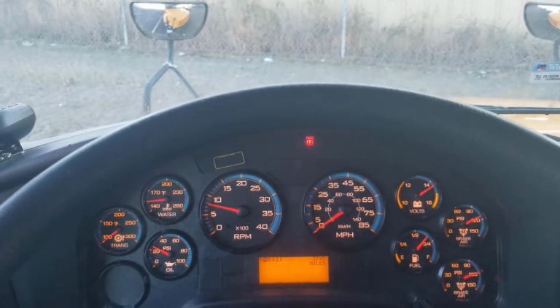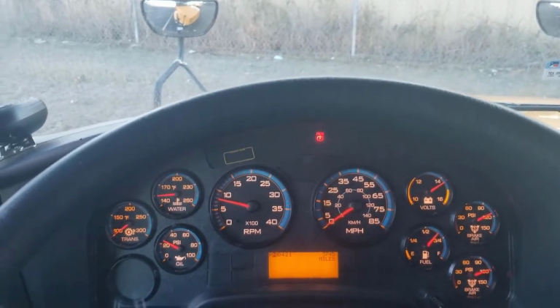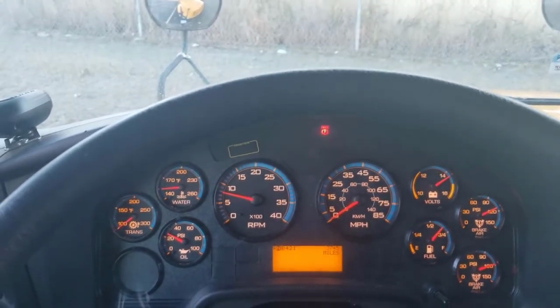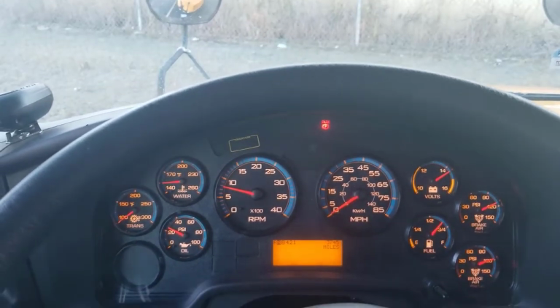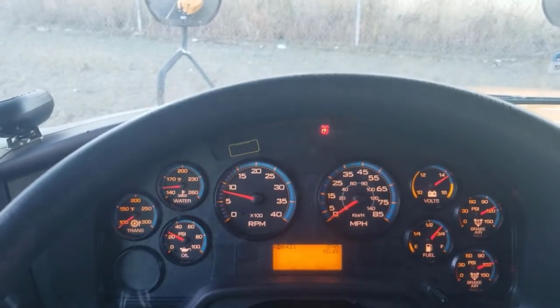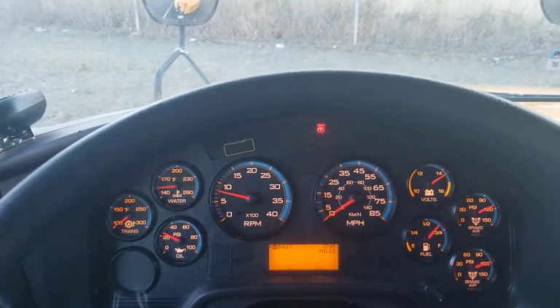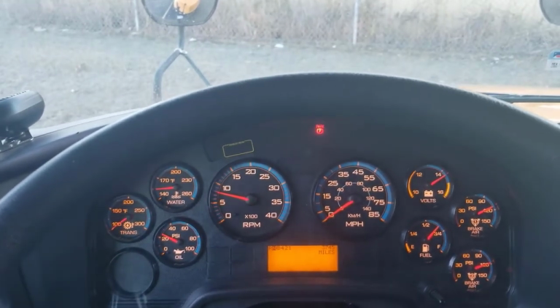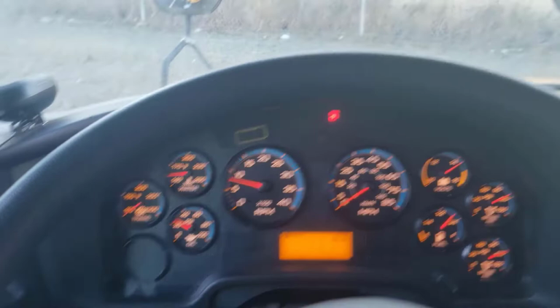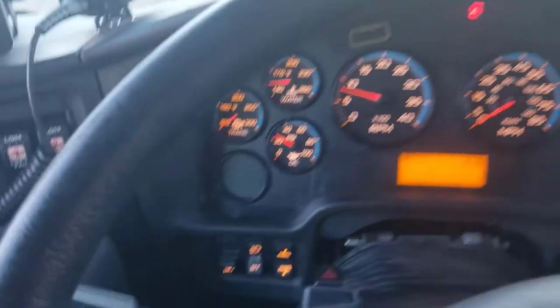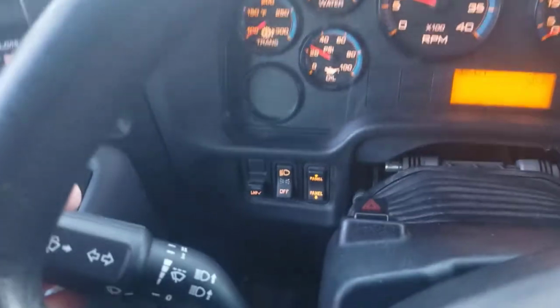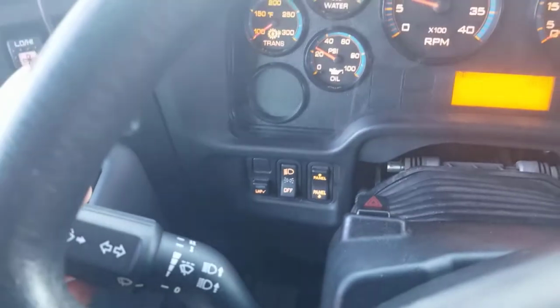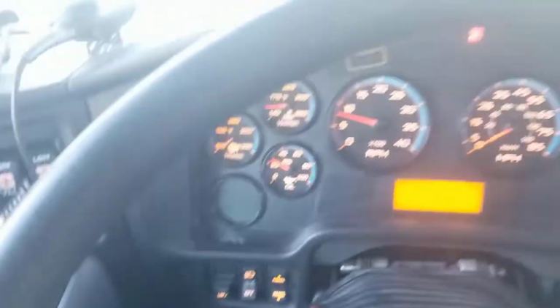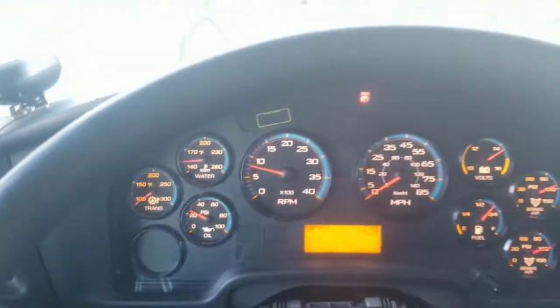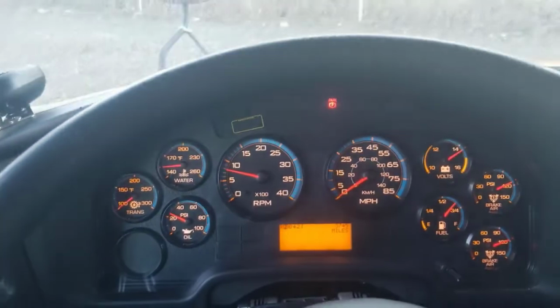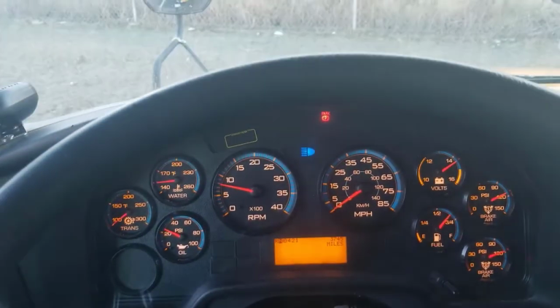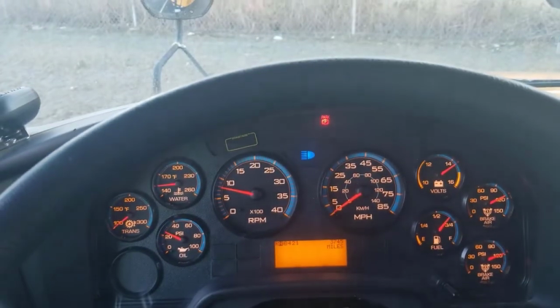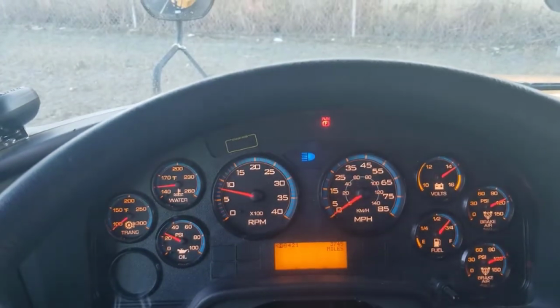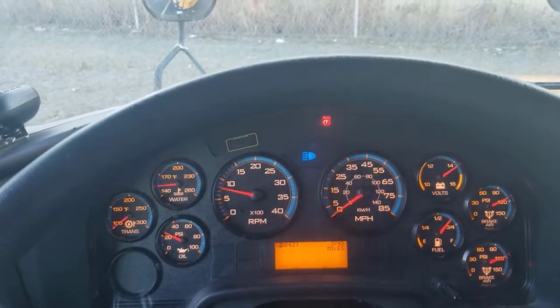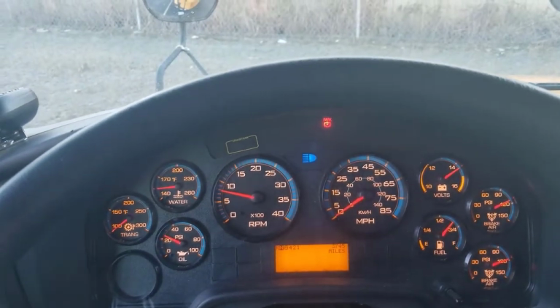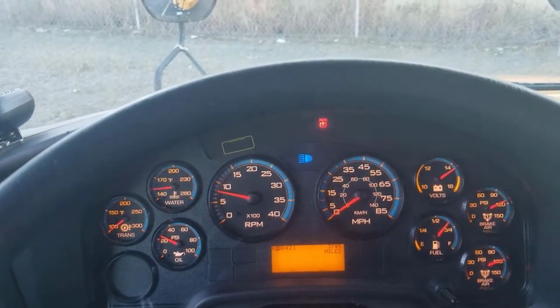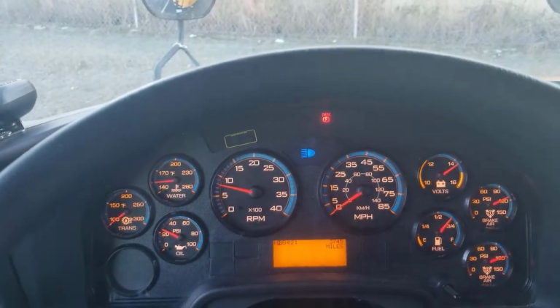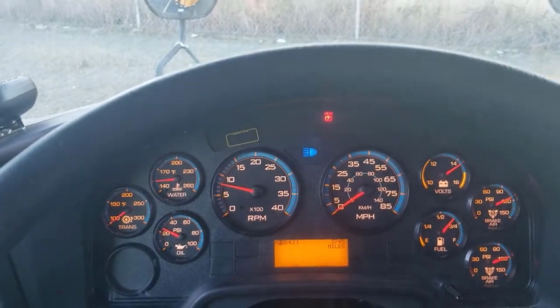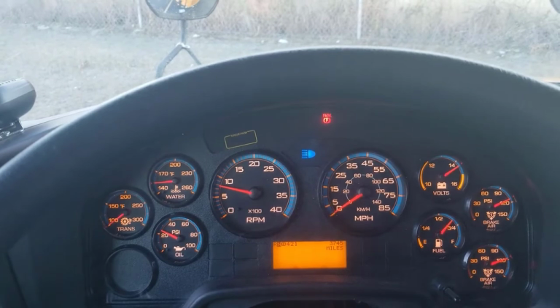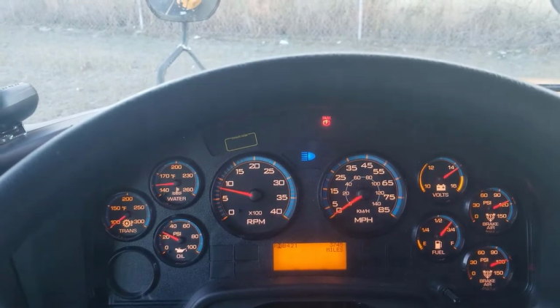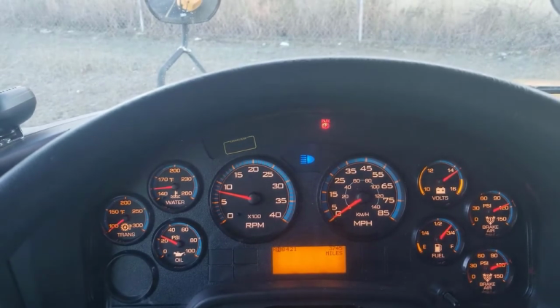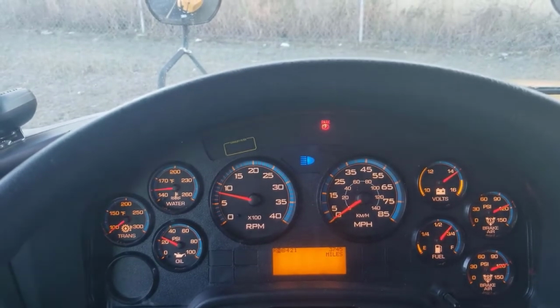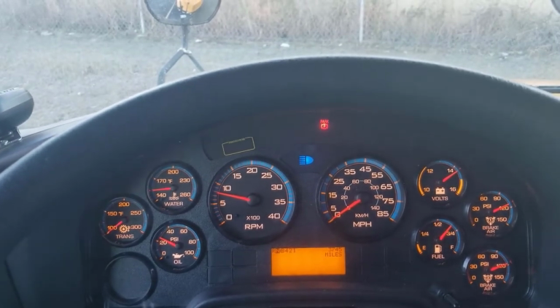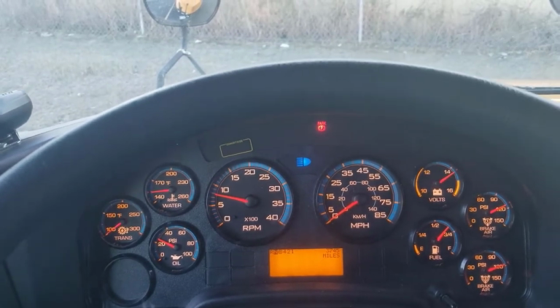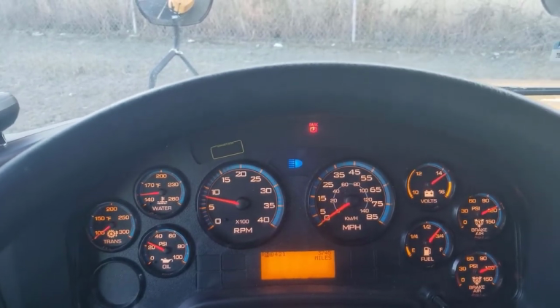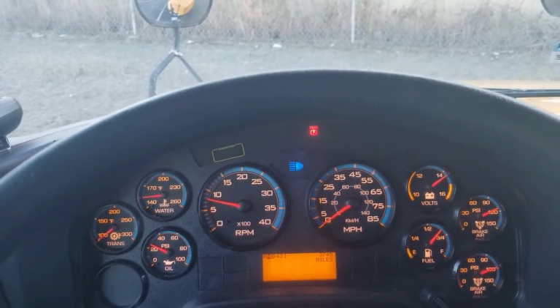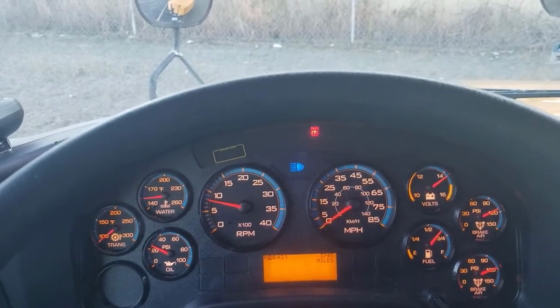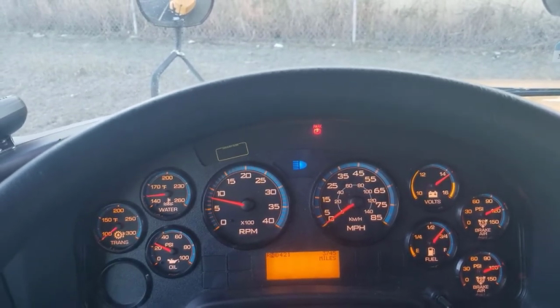The last thing you're going to do is your bright headlights. You're going to pull the turn signal towards you. You'll see that little blue indicator come on just like in most cars. So that's all your lights for the front.